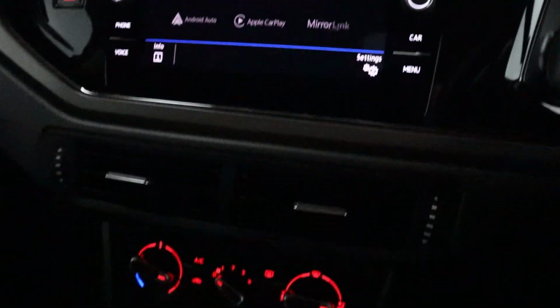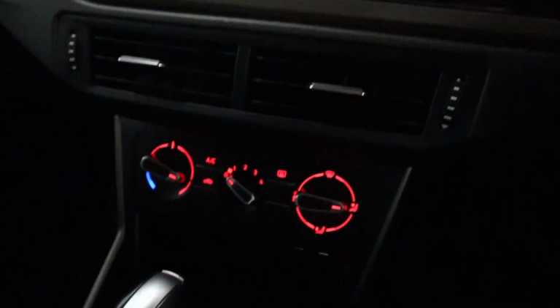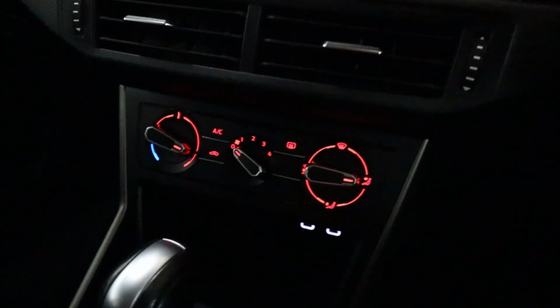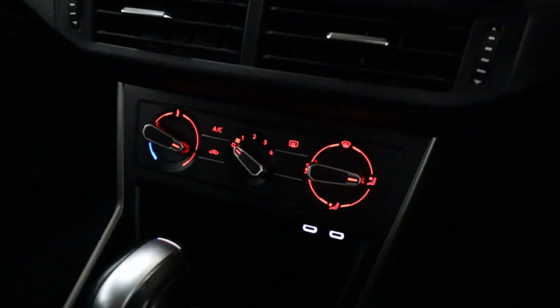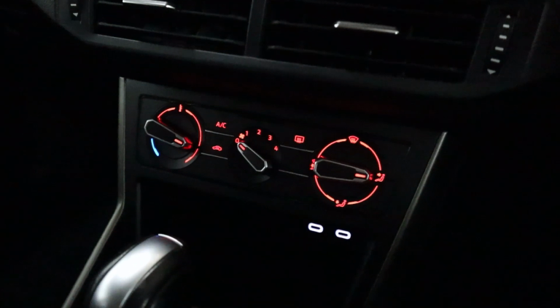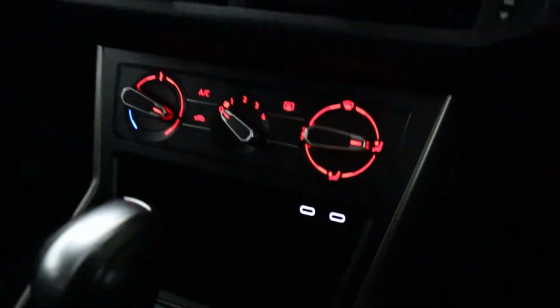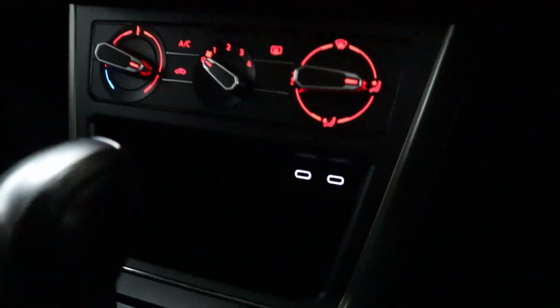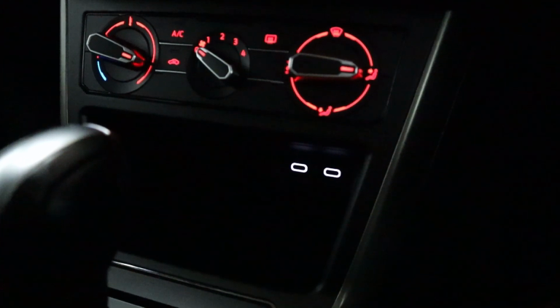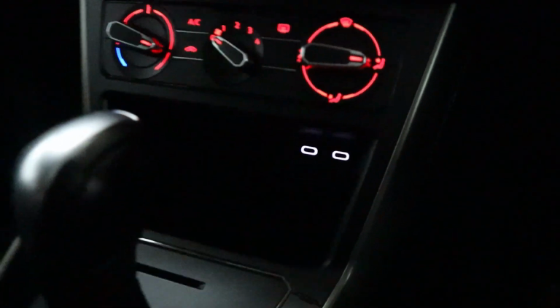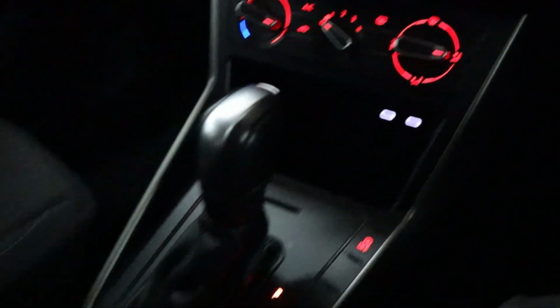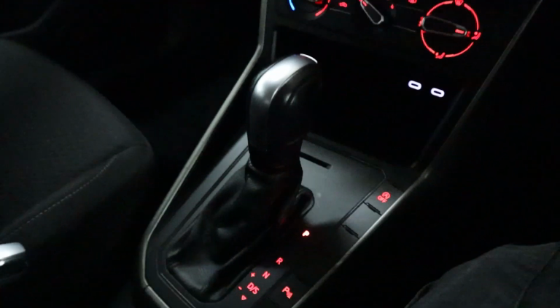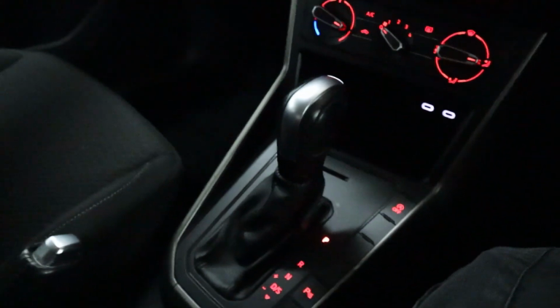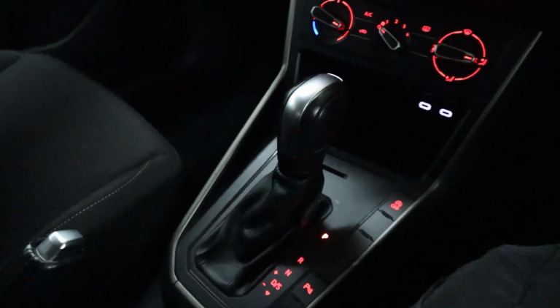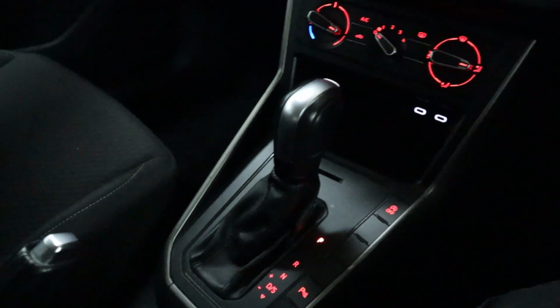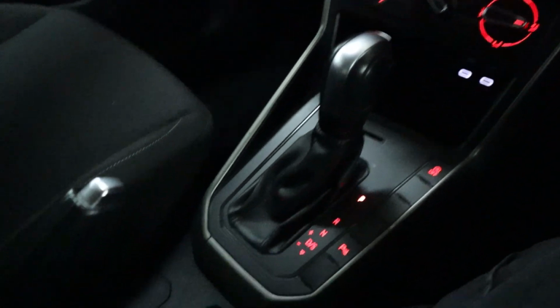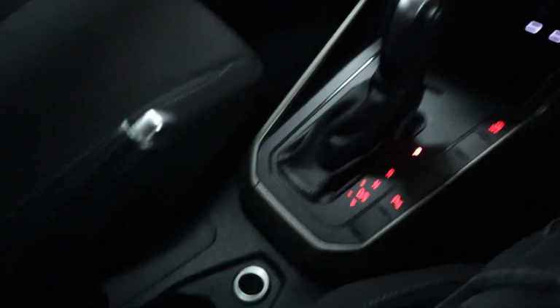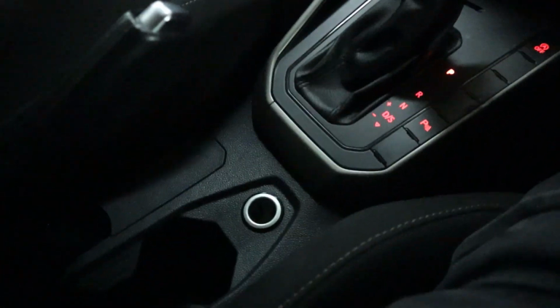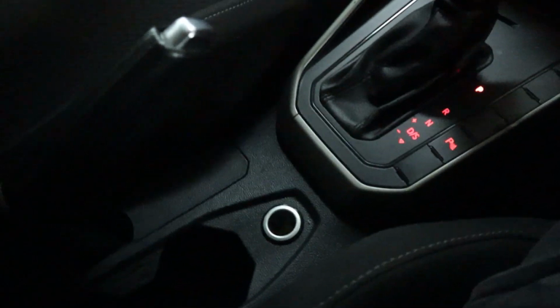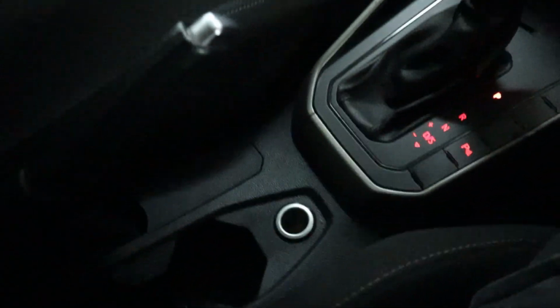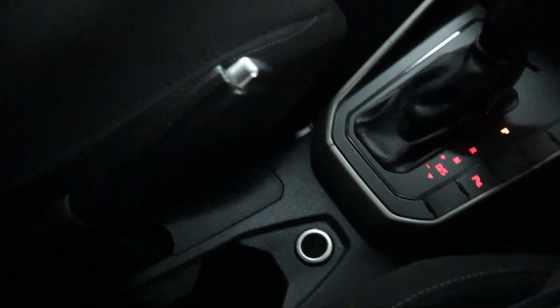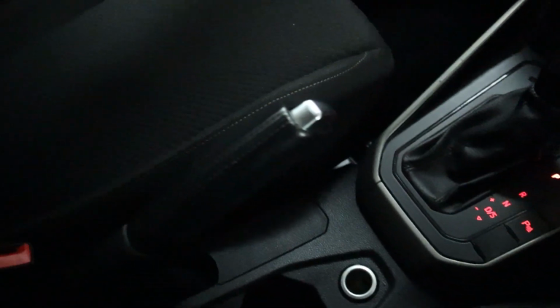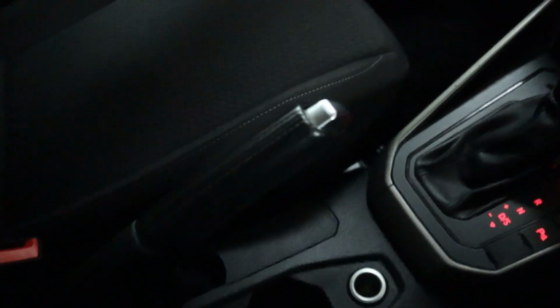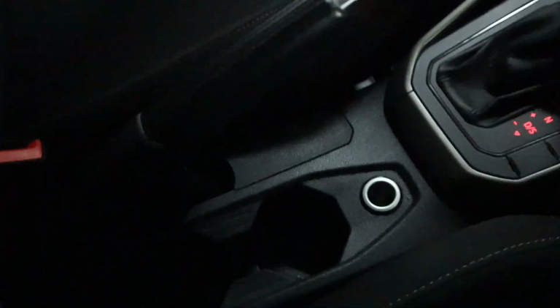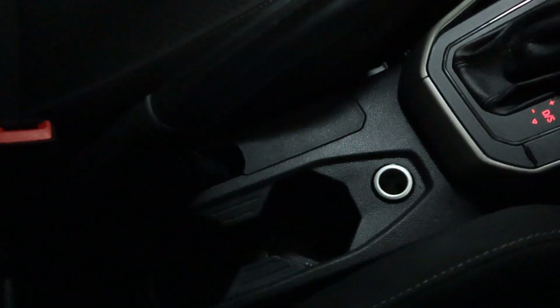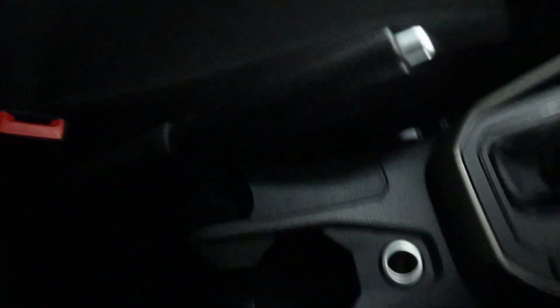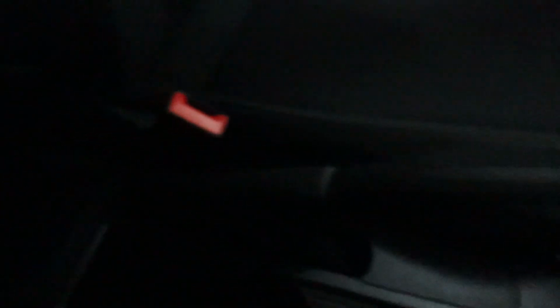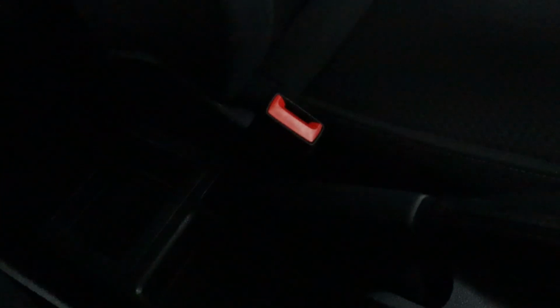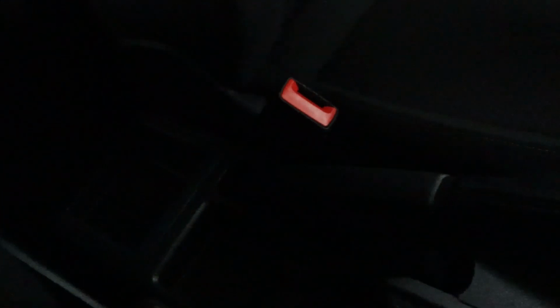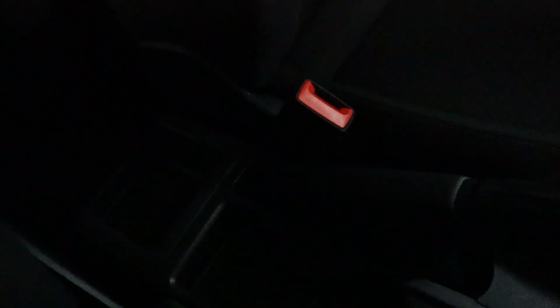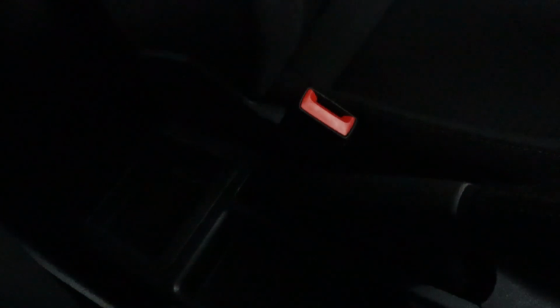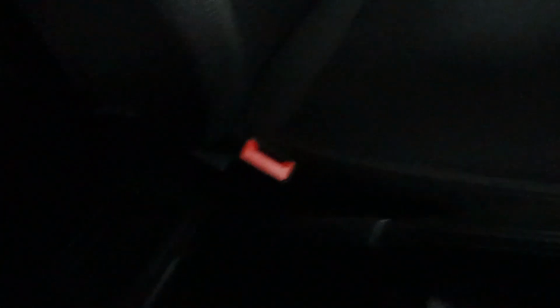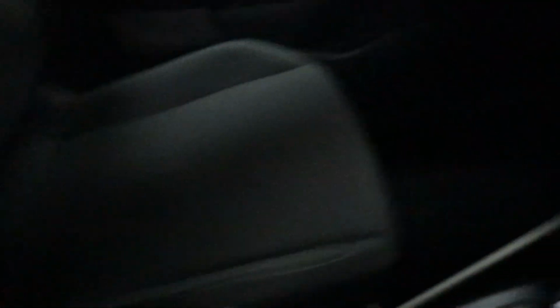Beneath the screen you'll find your climate controls, USB-C ports, and a nice smooth gear selector. That's followed up by a 12-watt socket, leather handbrake, cupholders and a nice additional storage piece behind there as well.